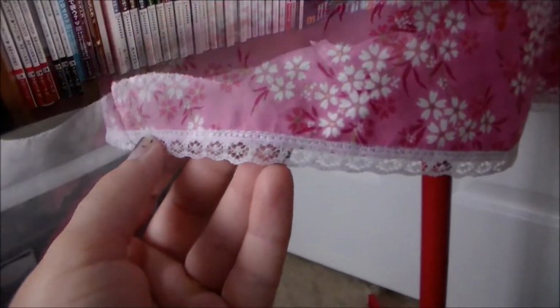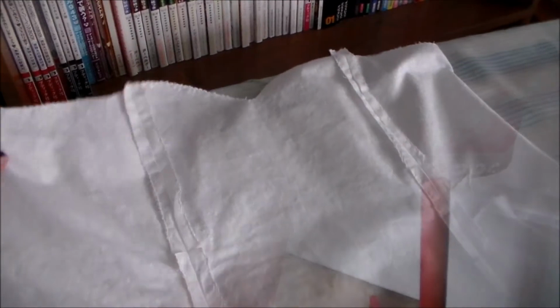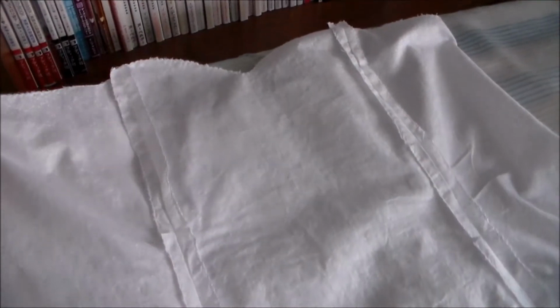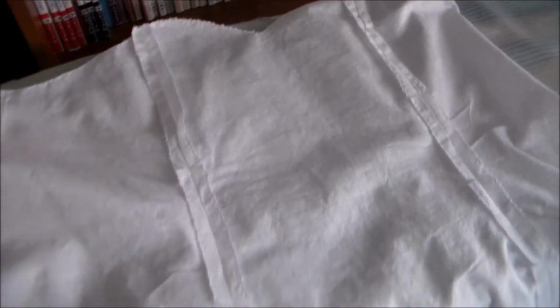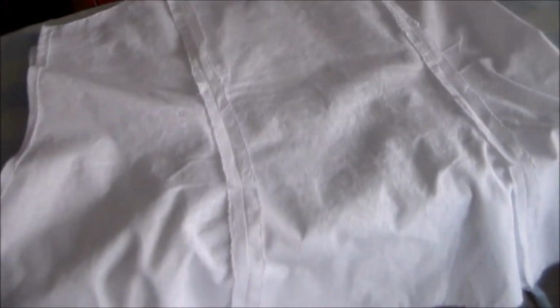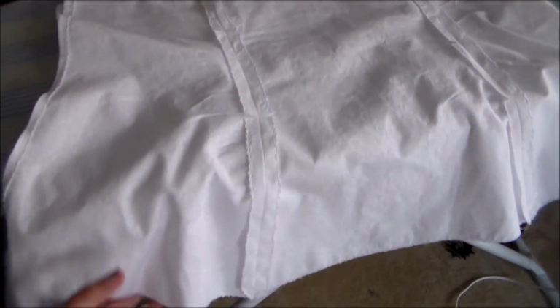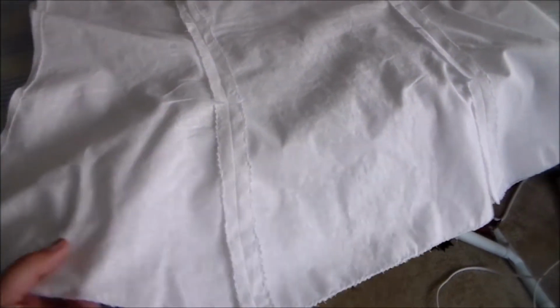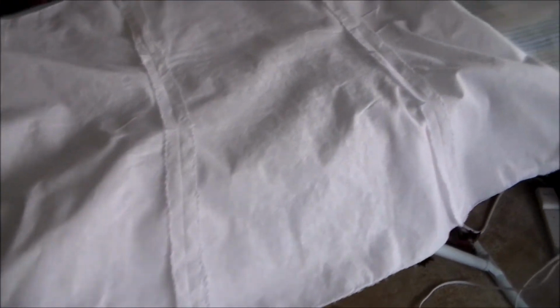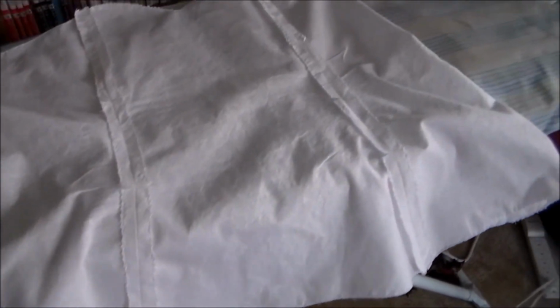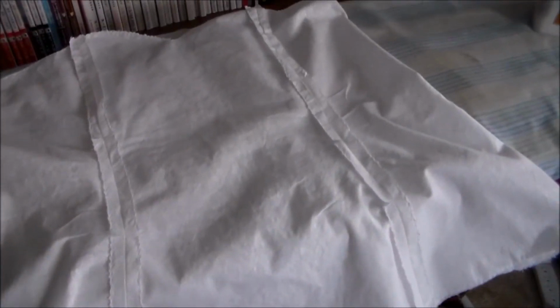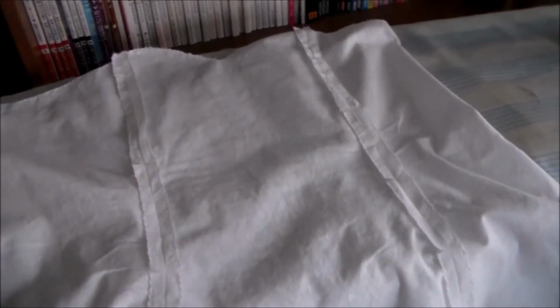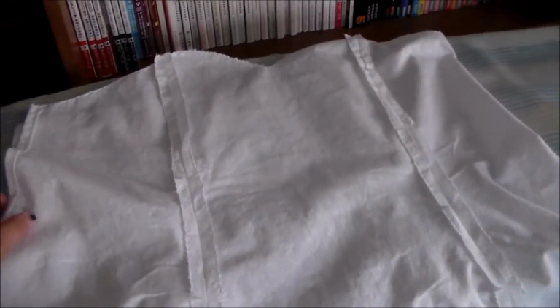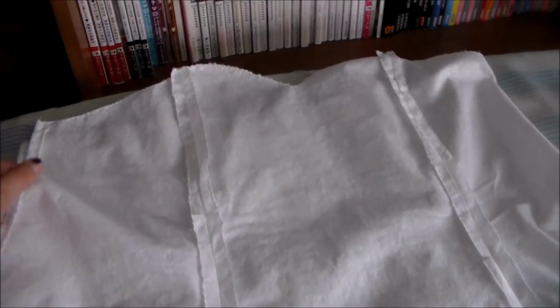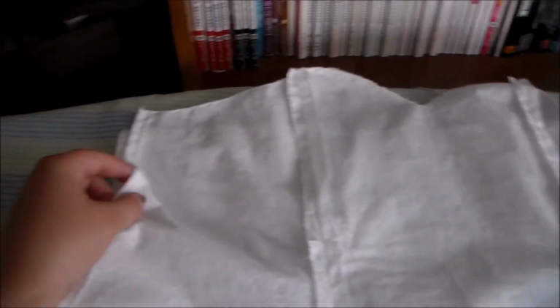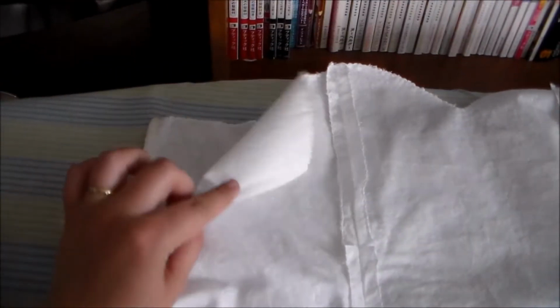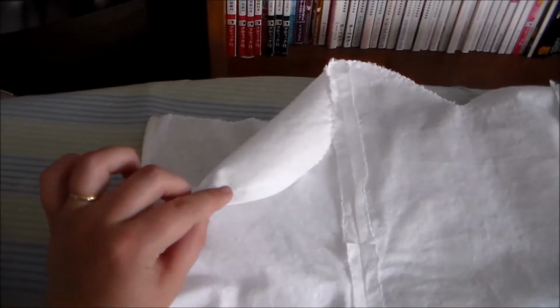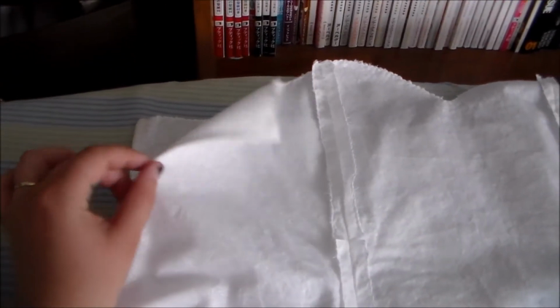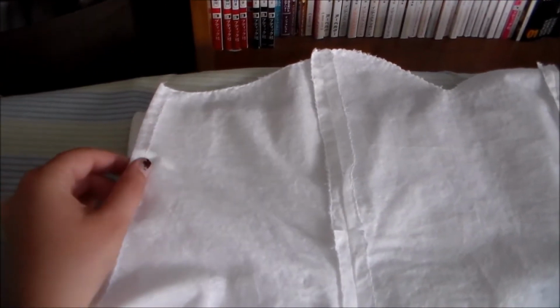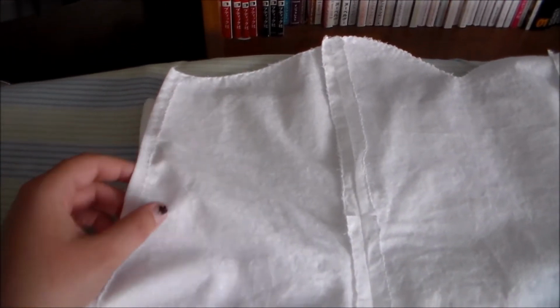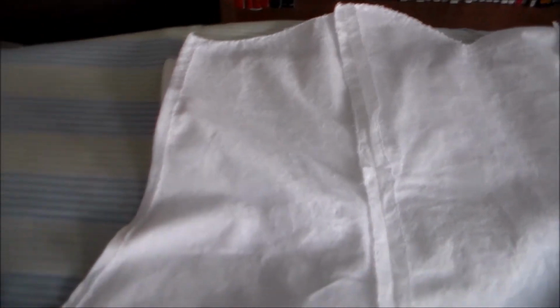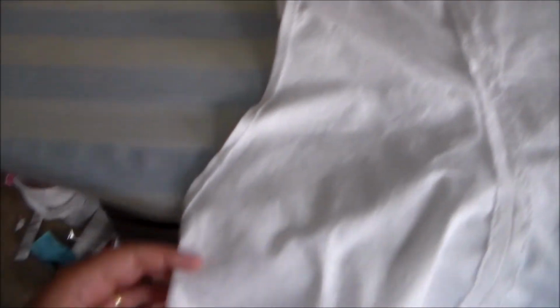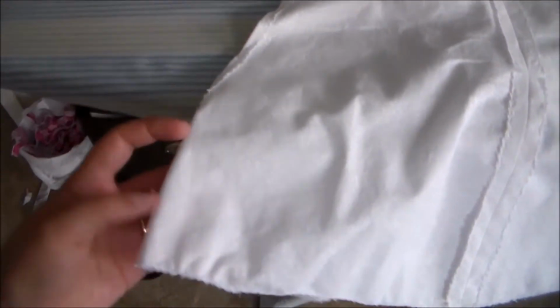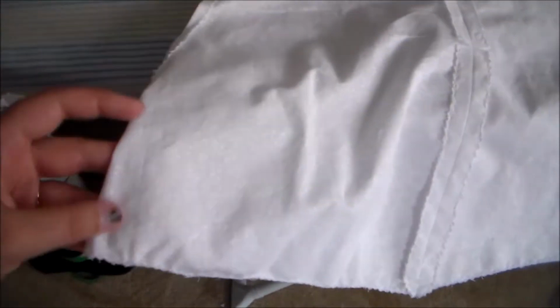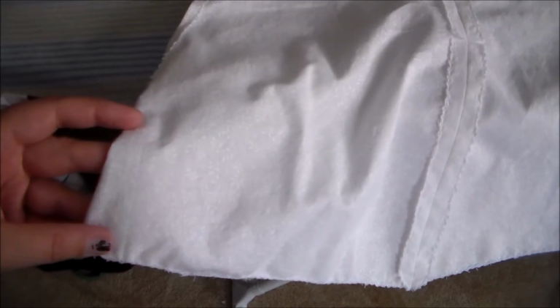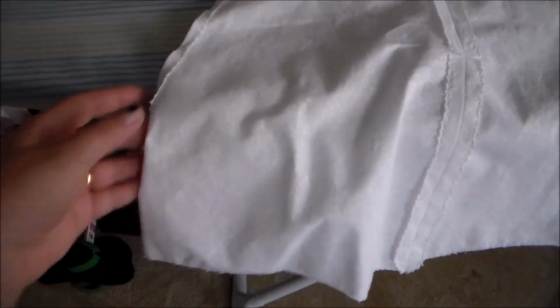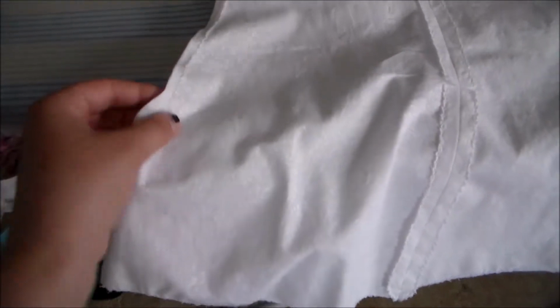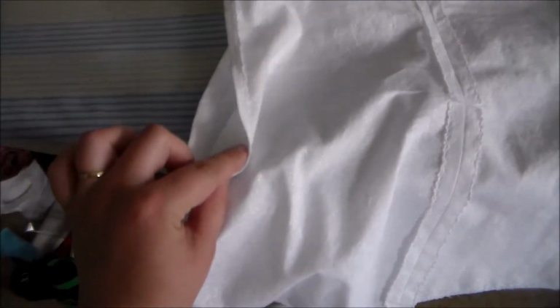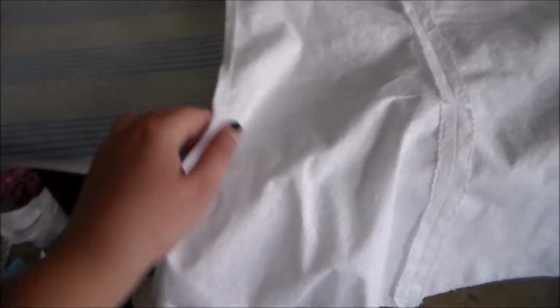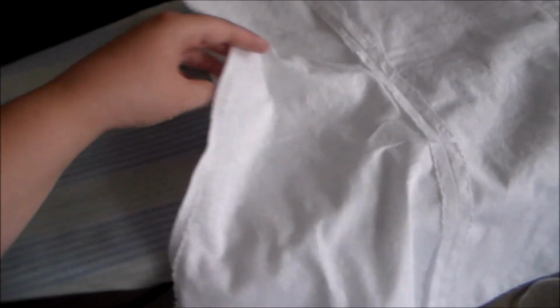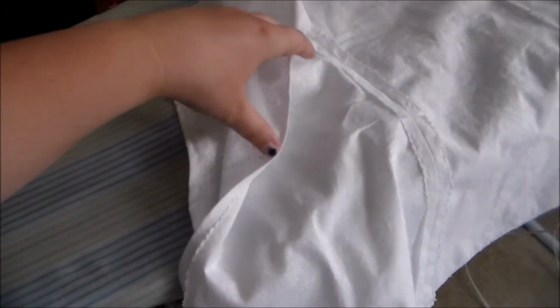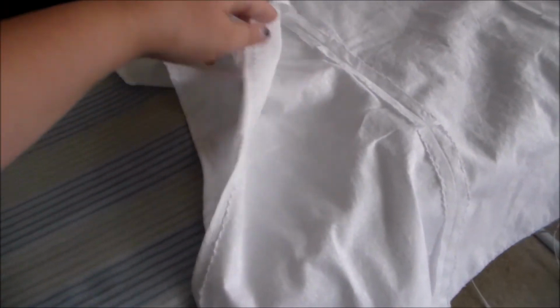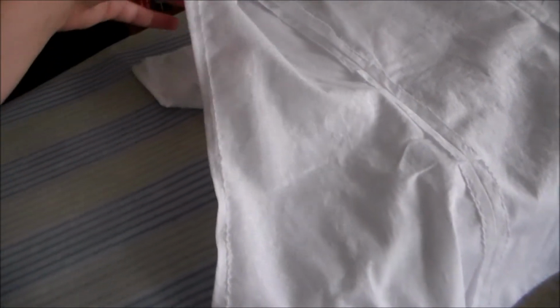Sew the dress lining pieces together just like we did for the top portion of the dress, except instead of adding a zipper into the side we're going to sew it together a little bit along the bottom, then hem the rest of the opening.